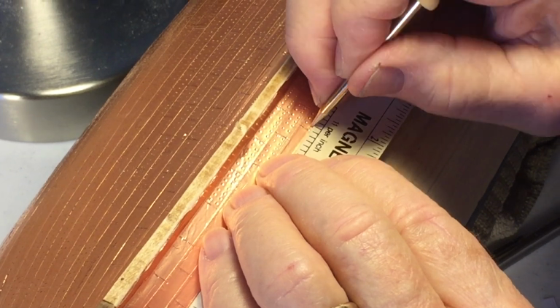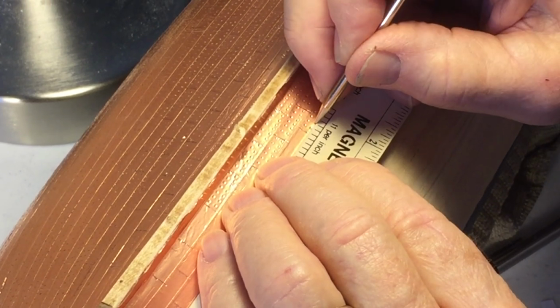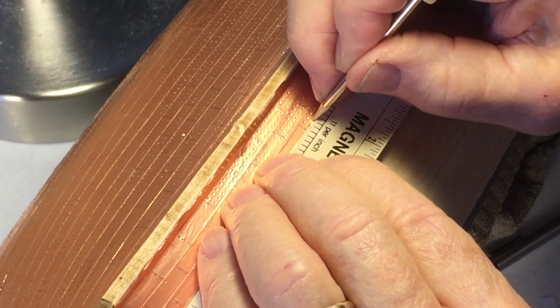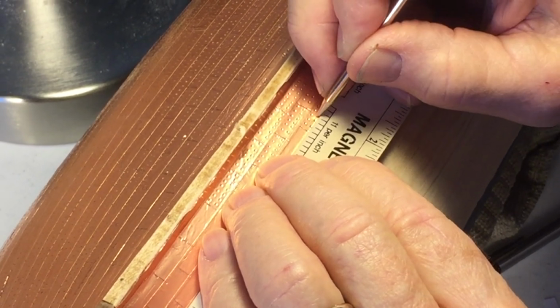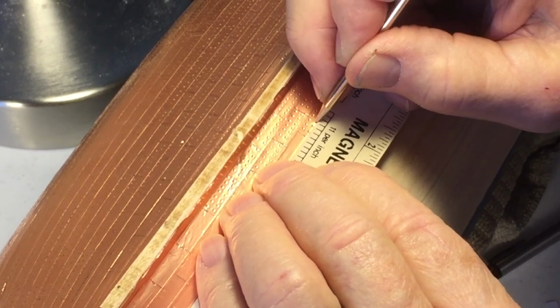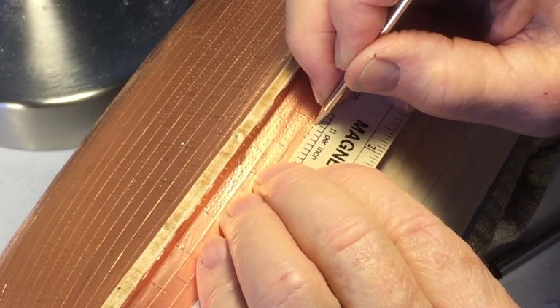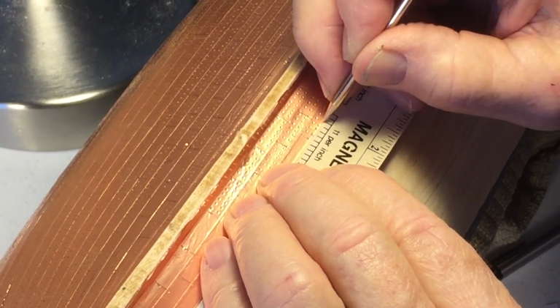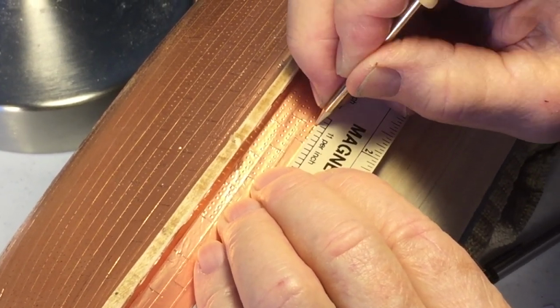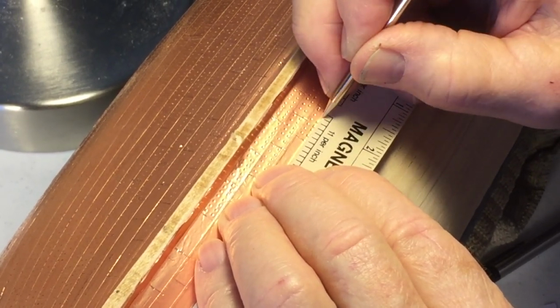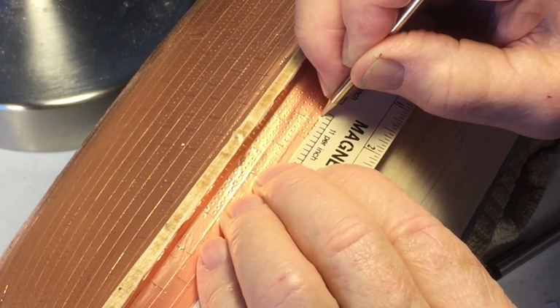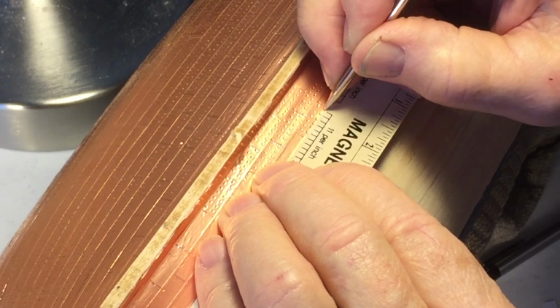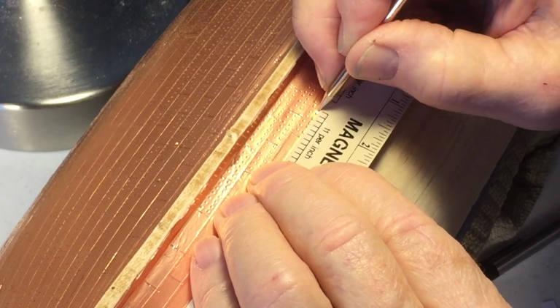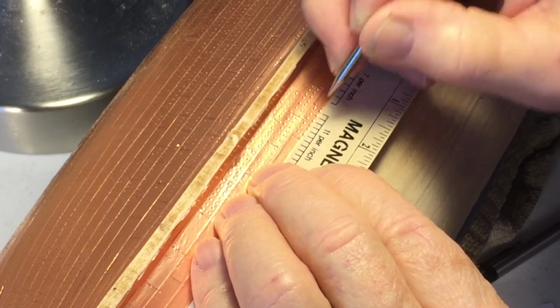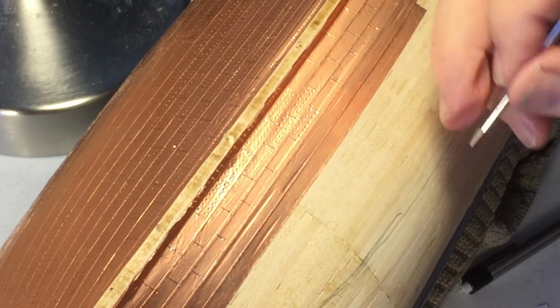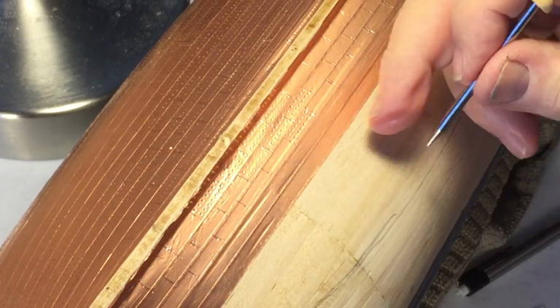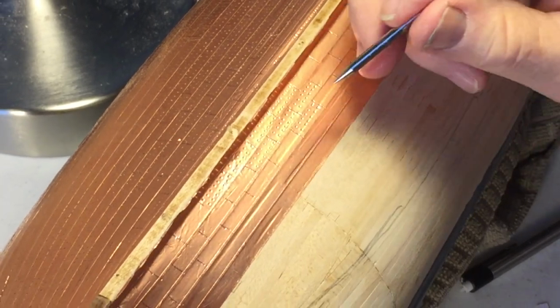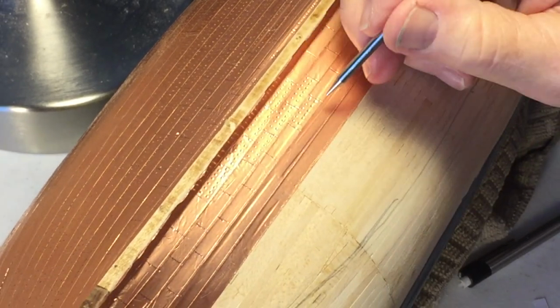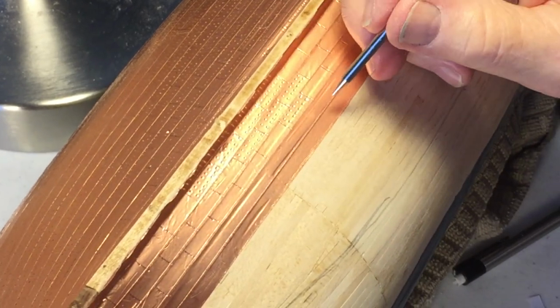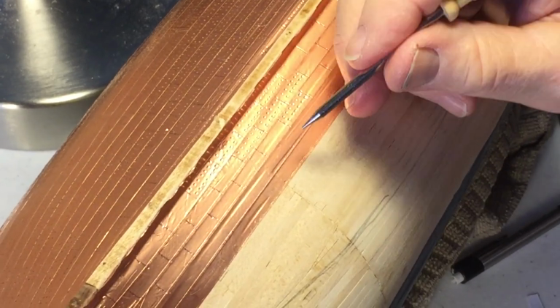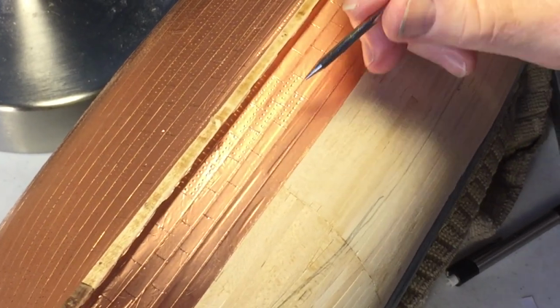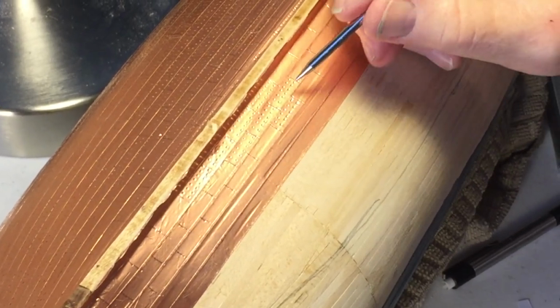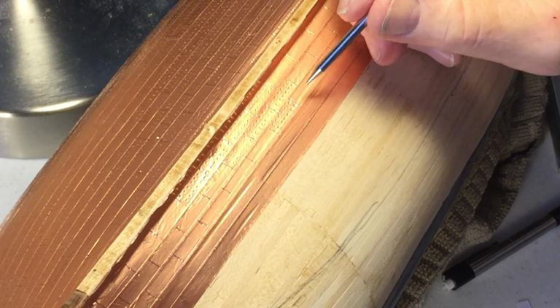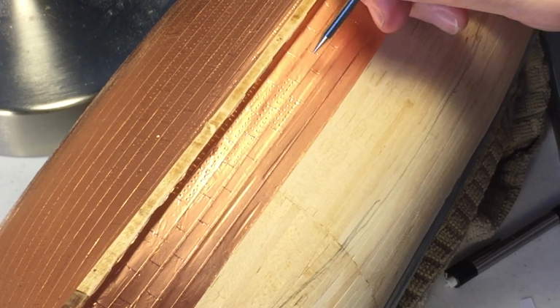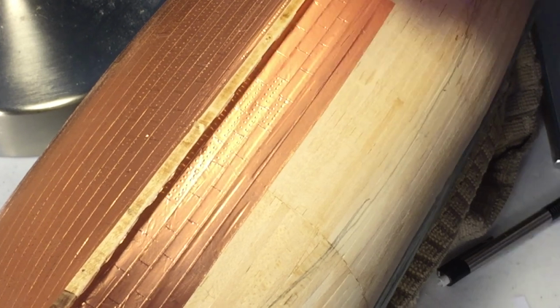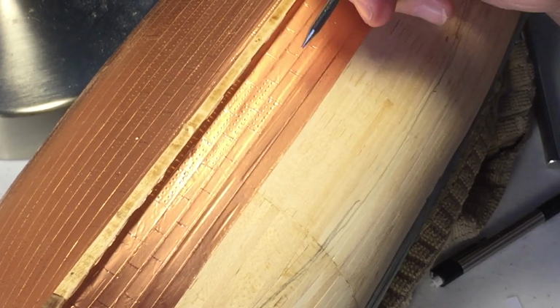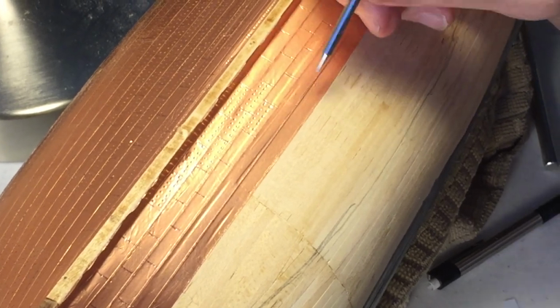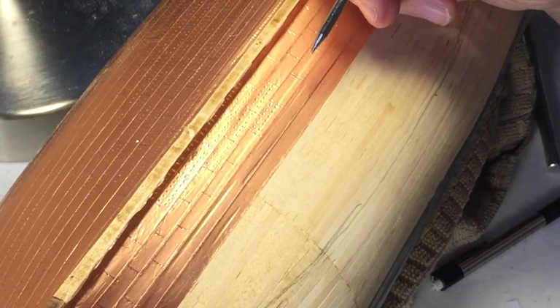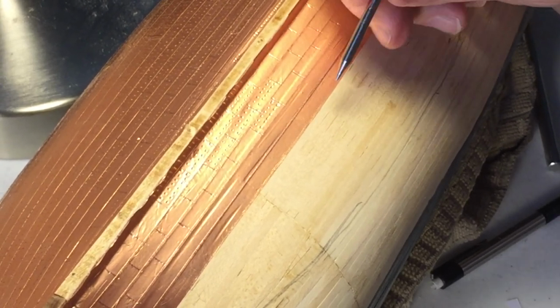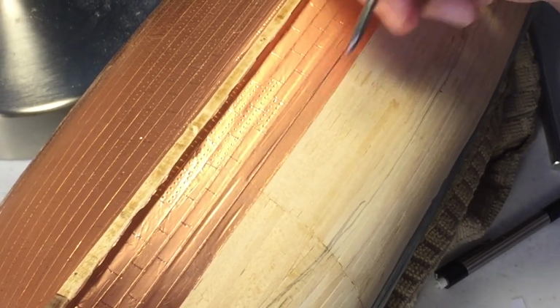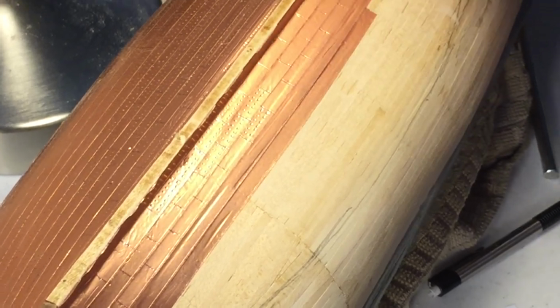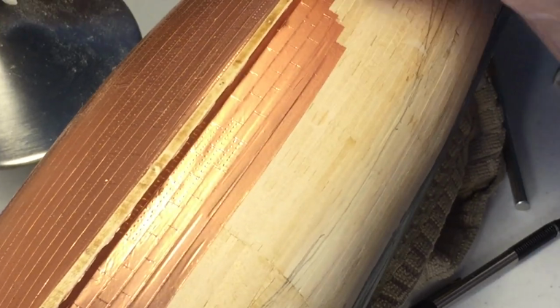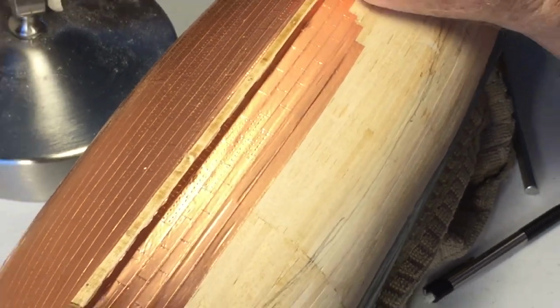One, two, three, four, five, six — so there's two rows of six rivets, the appearance of rivets in each plate. That's the way I do it.